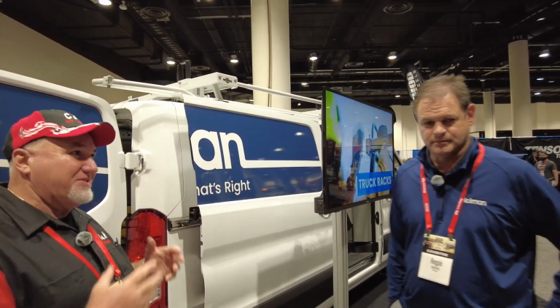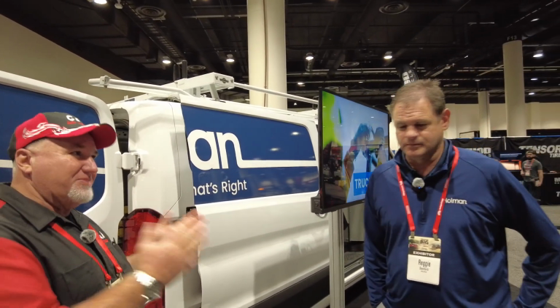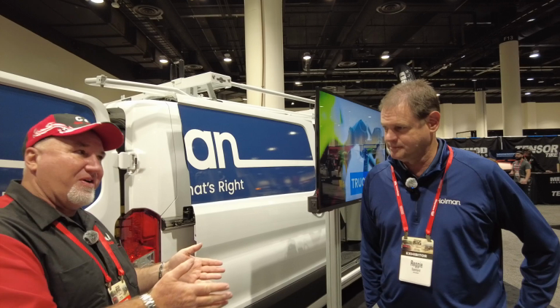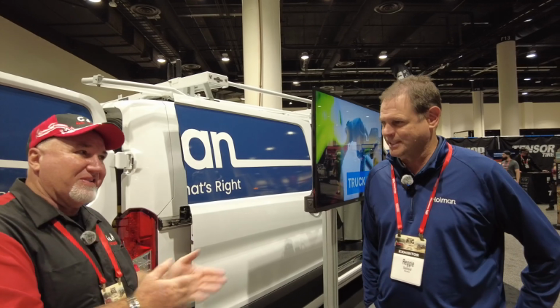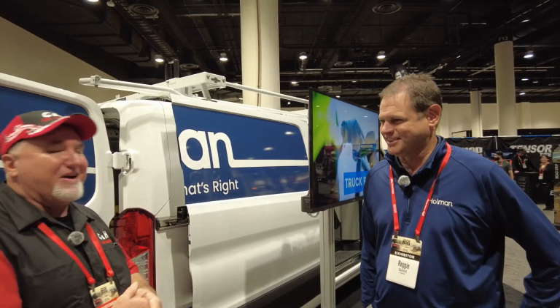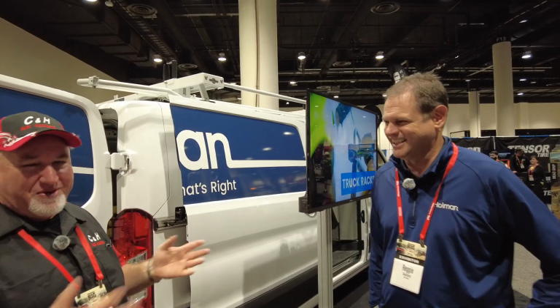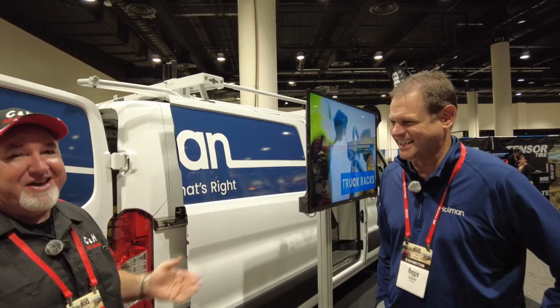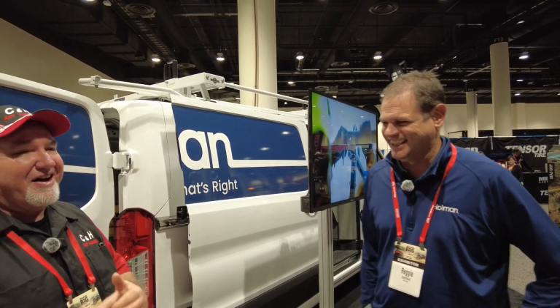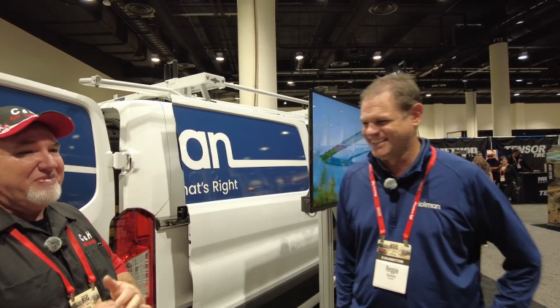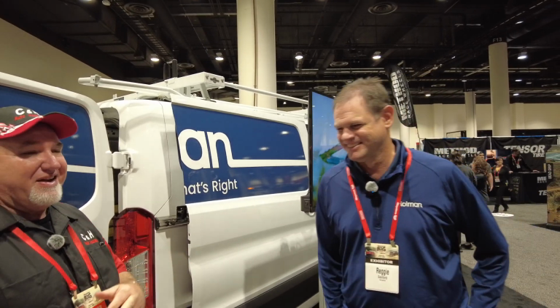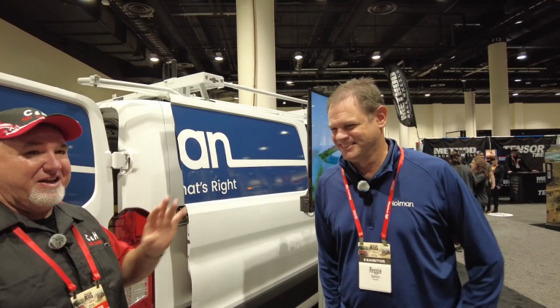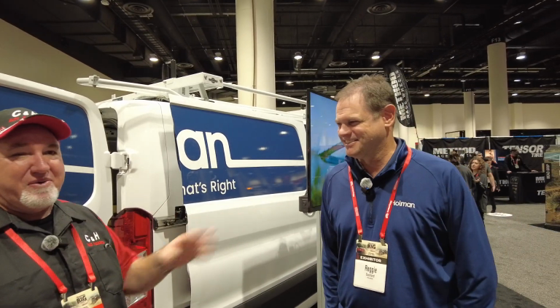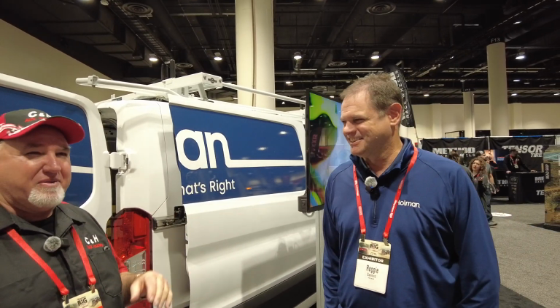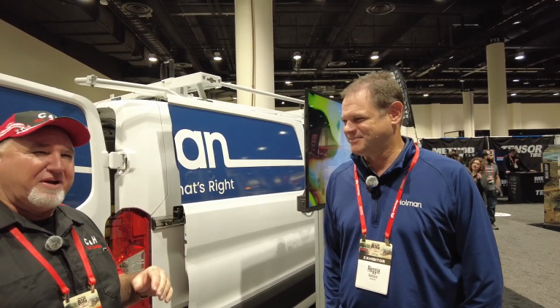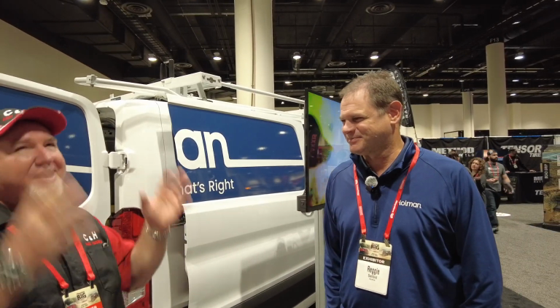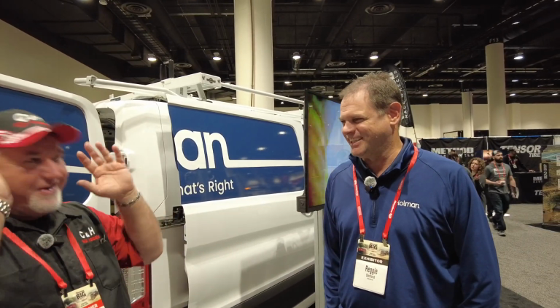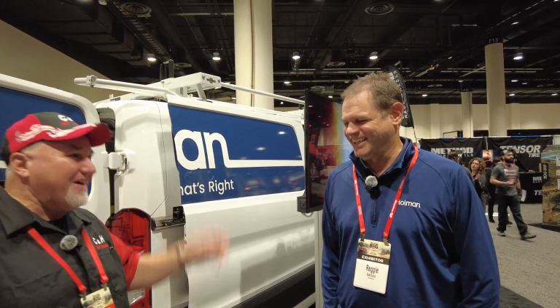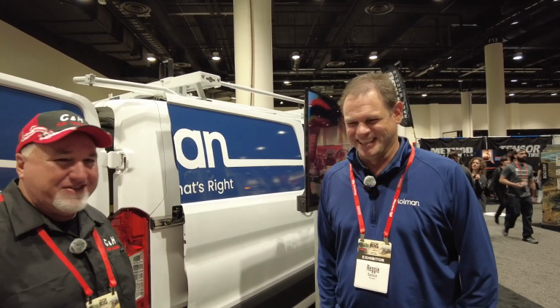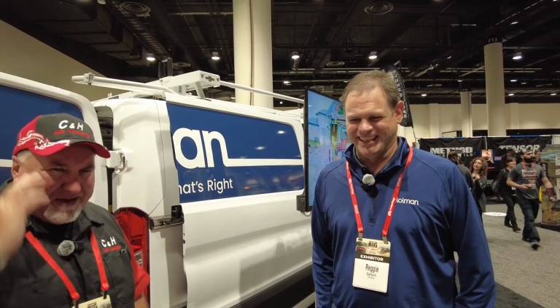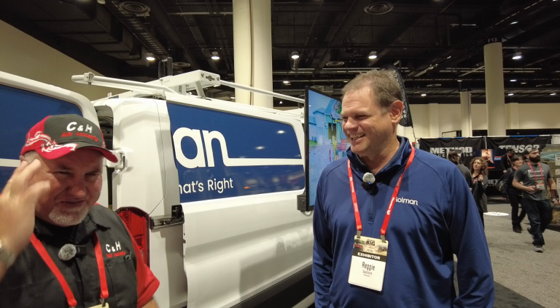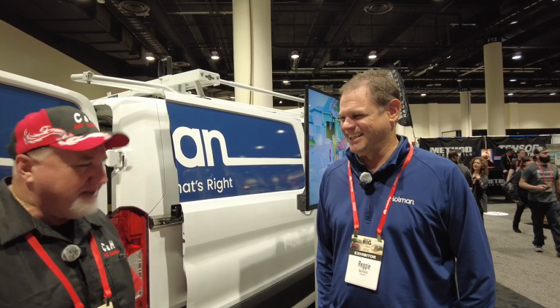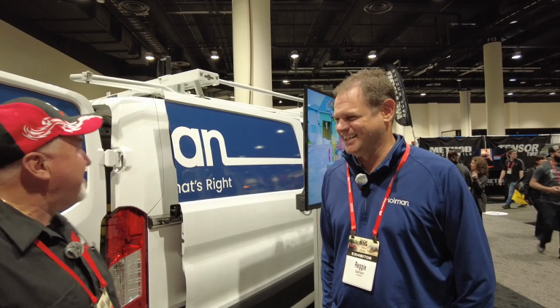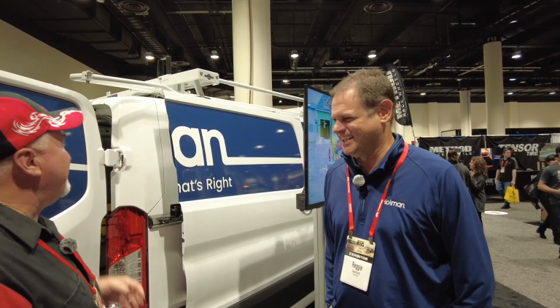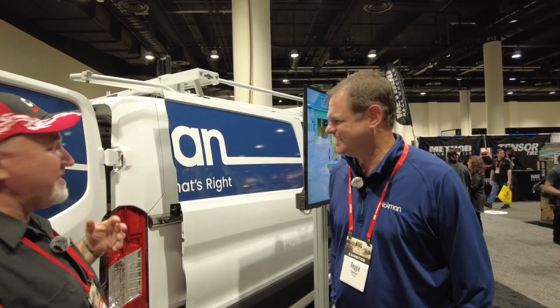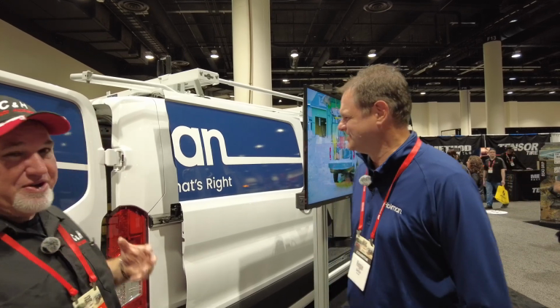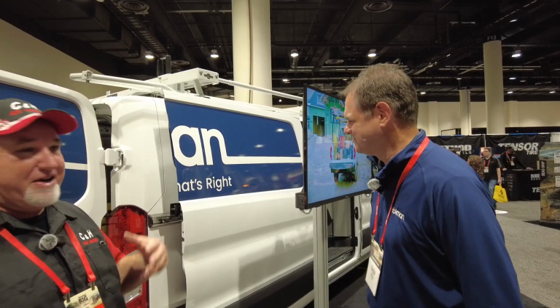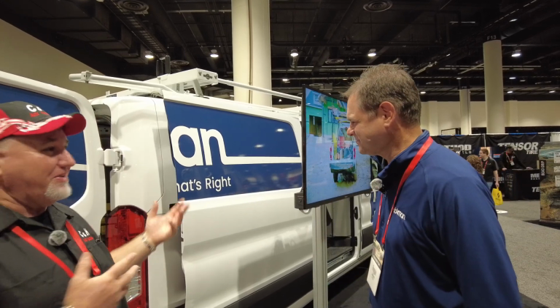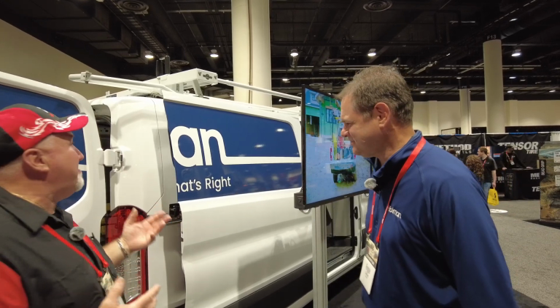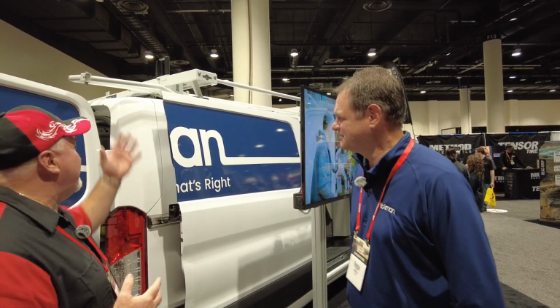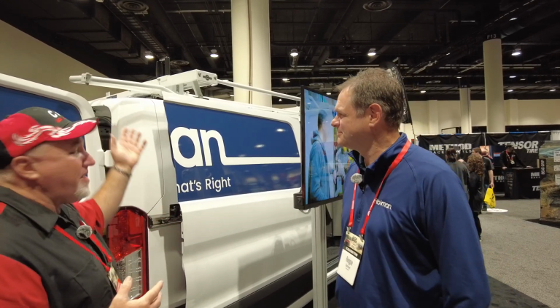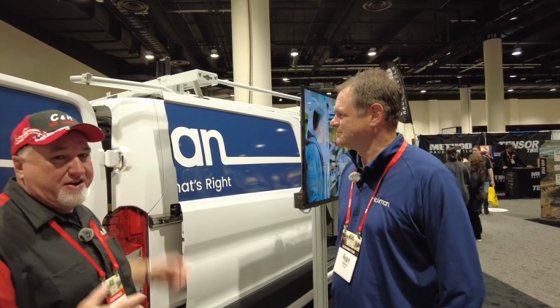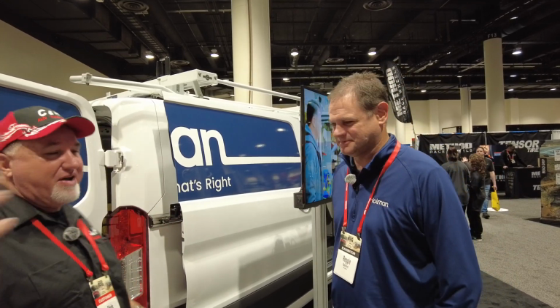I've been selling this product for many years. As you know, it was Kargo Master, now it's Holman. I walked up and — yeah, I didn't think about it — just because we go back a long time putting this product in.